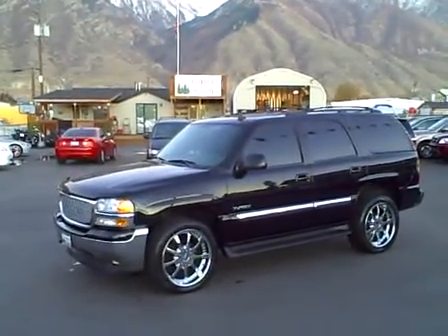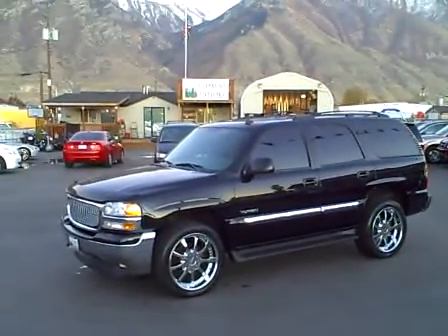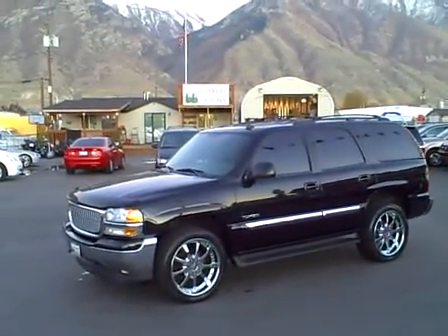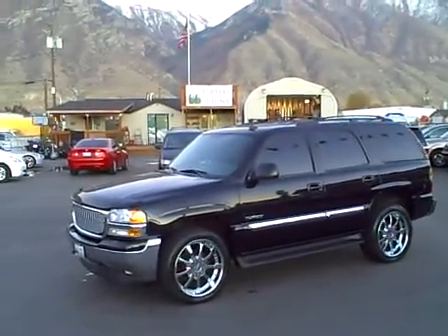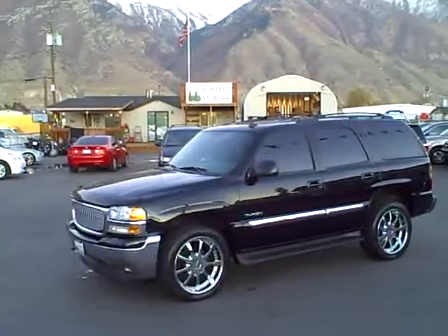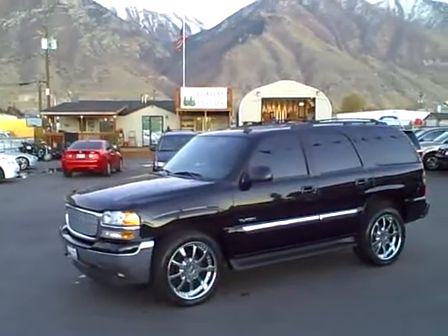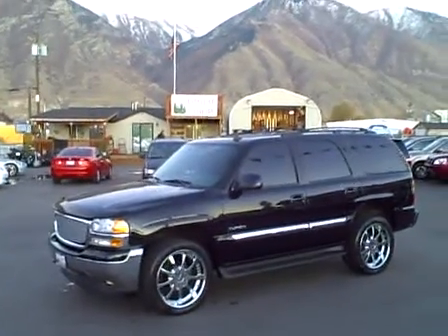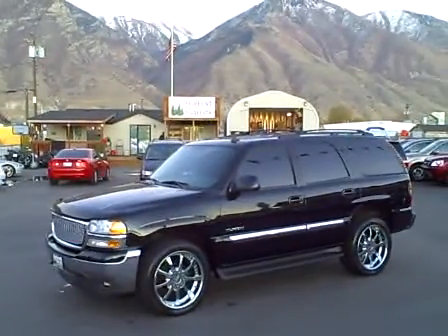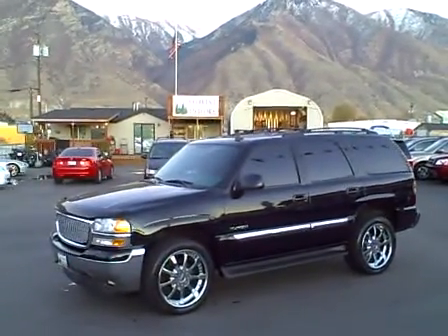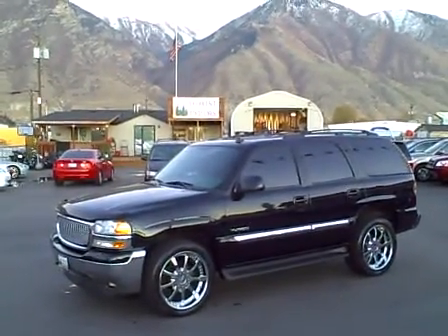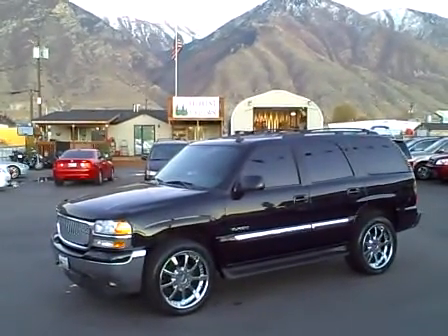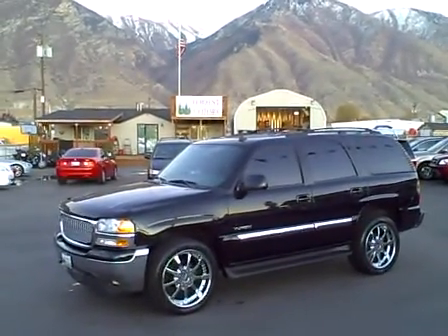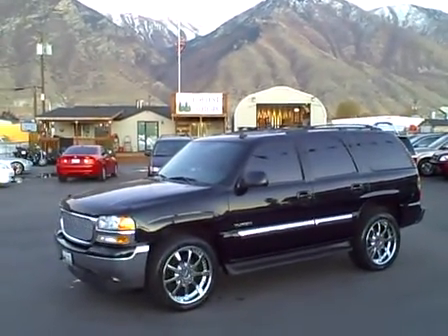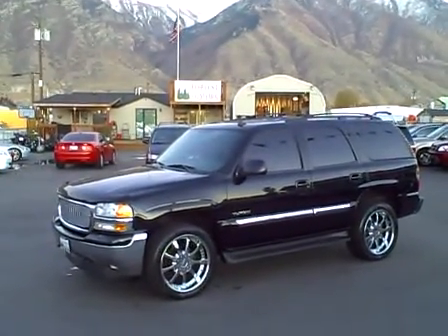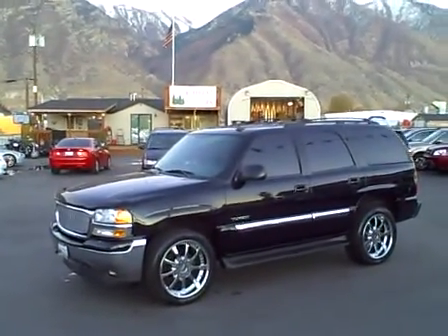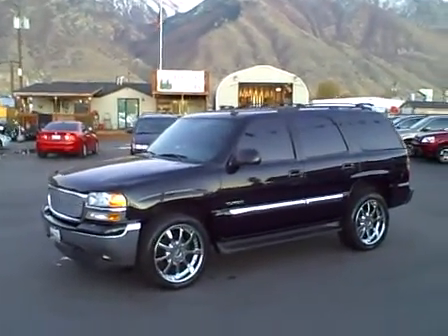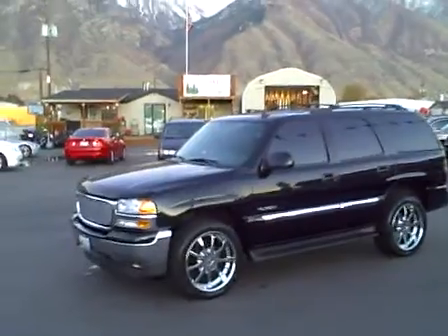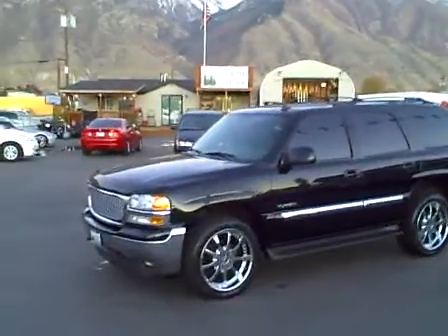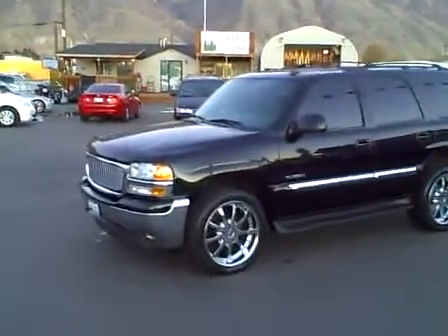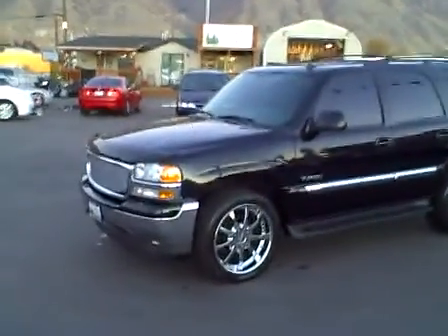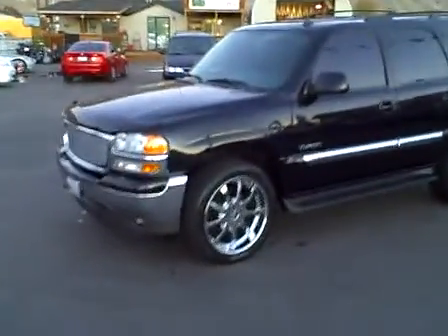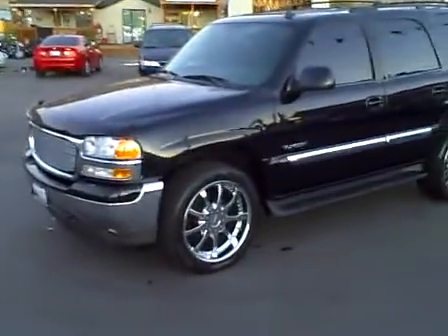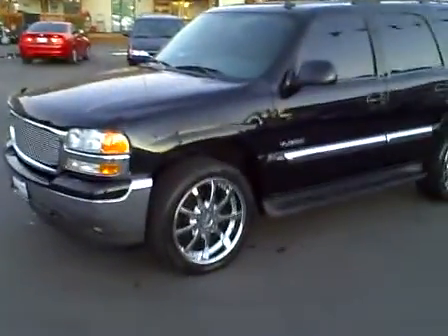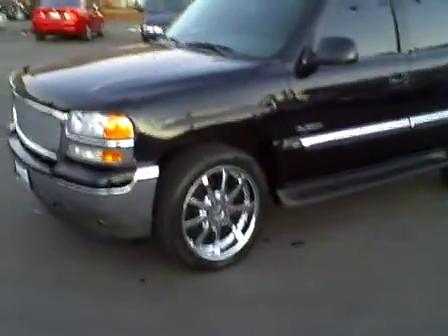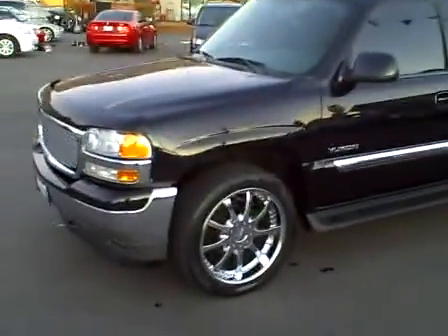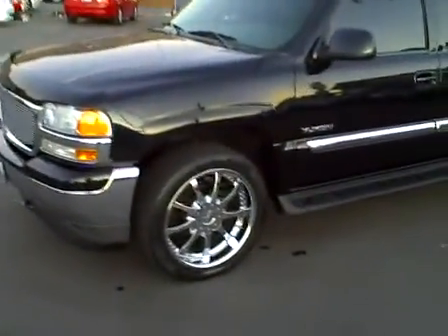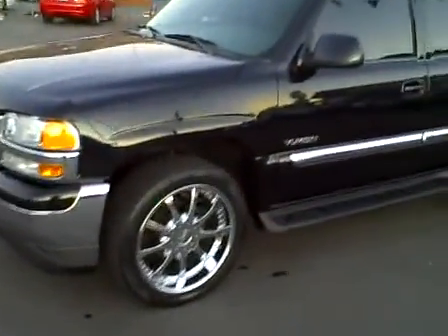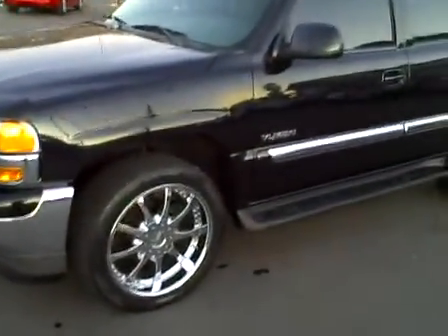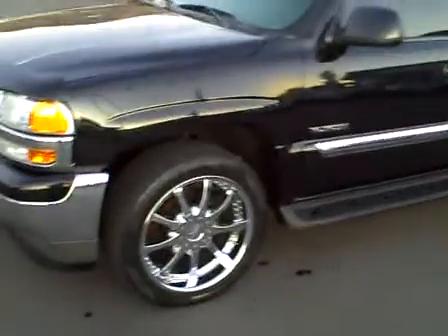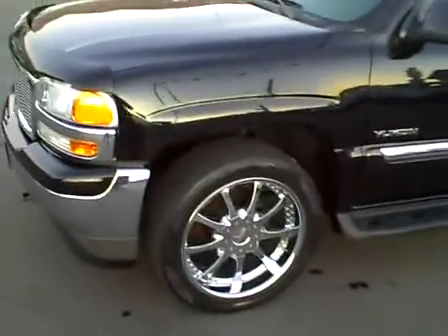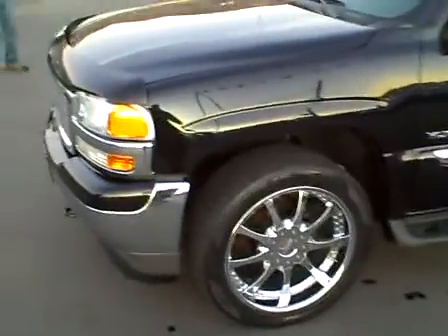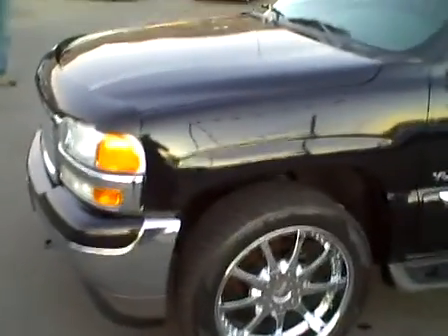2006 GMC Yukon SLT 4x4, 38,000 miles. Beautiful jet black paint job on this vehicle. It's got aftermarket 24-inch rims and Toyo Proxy tires.